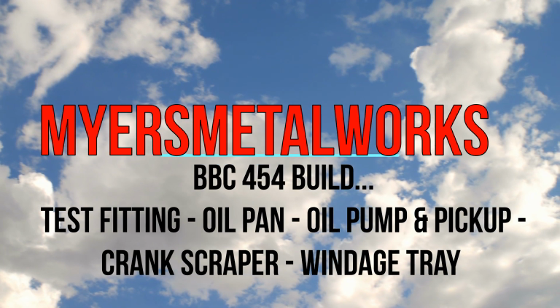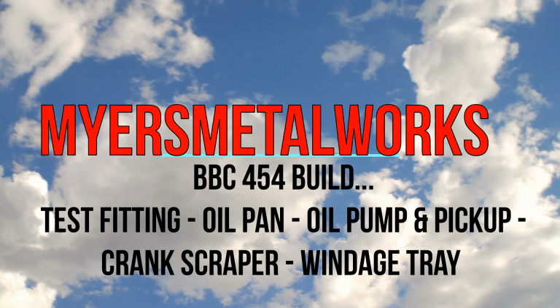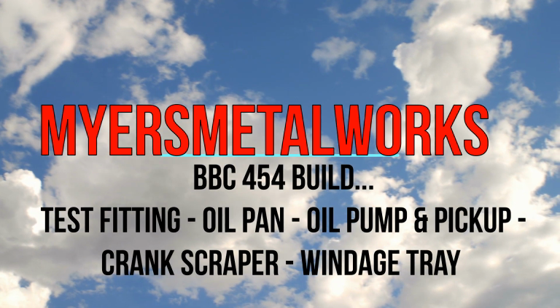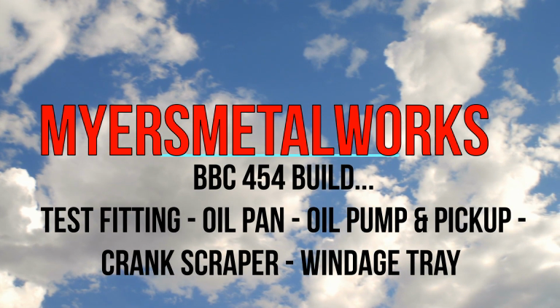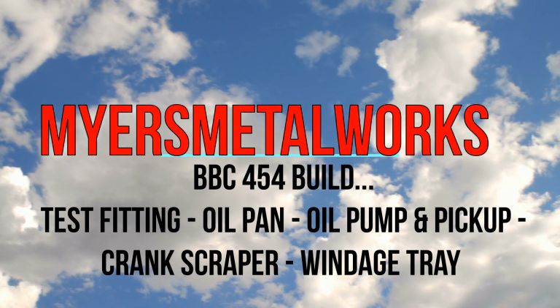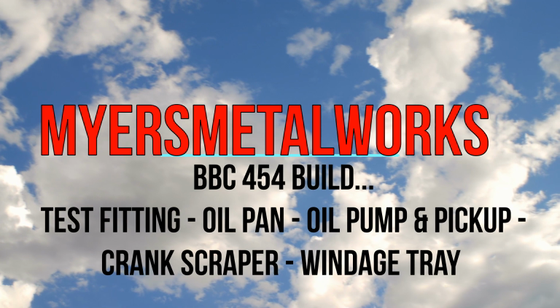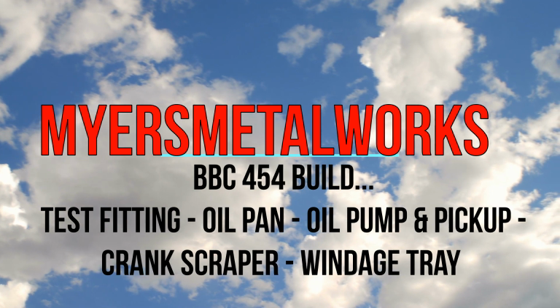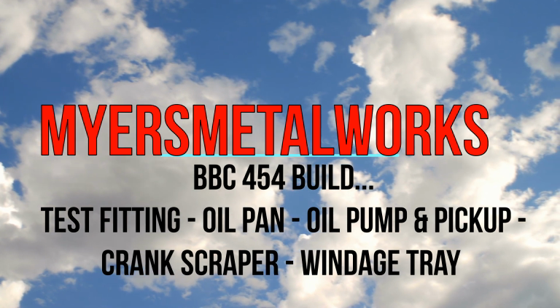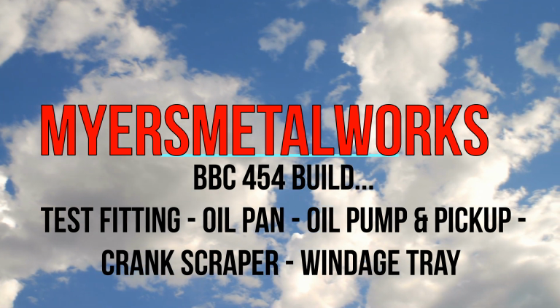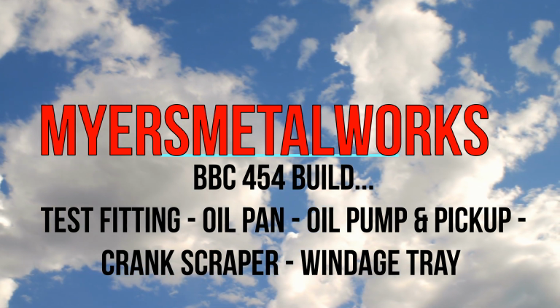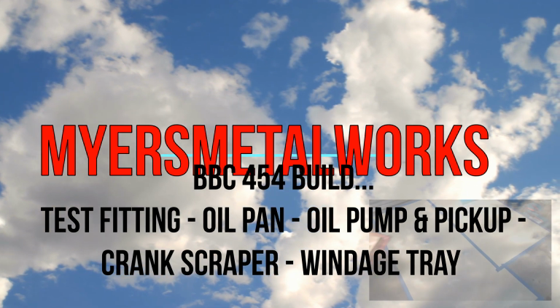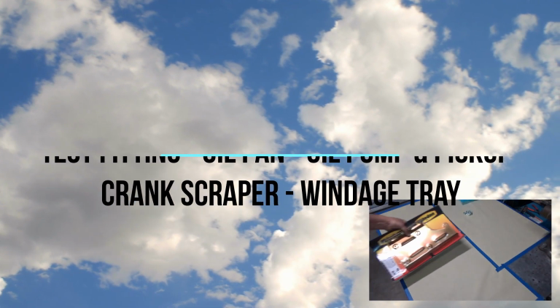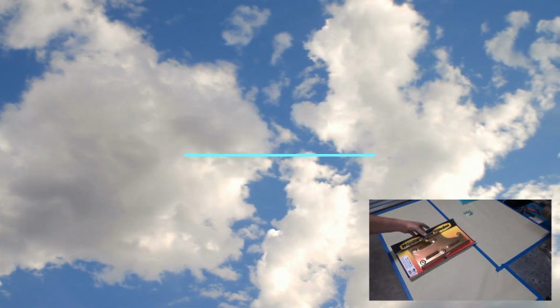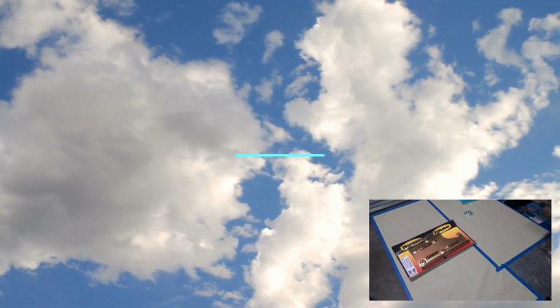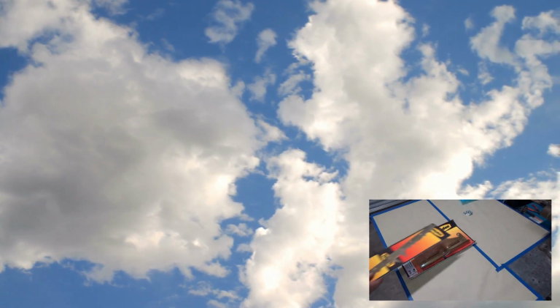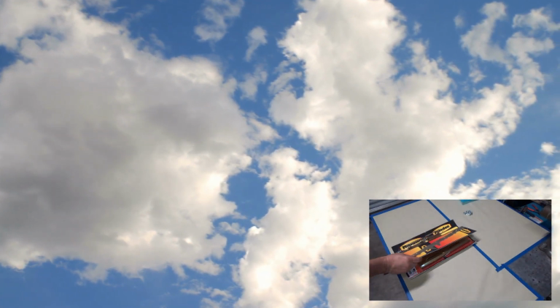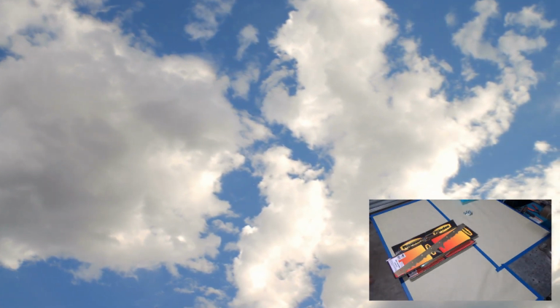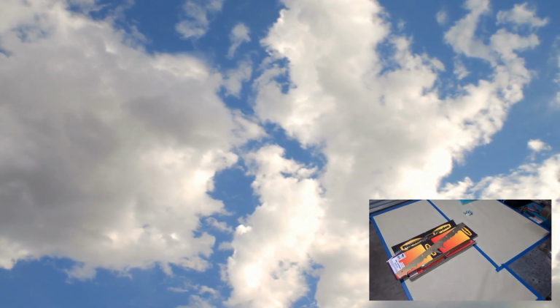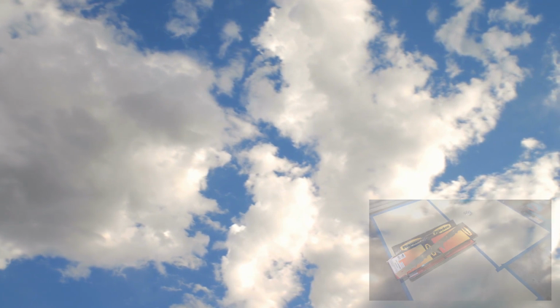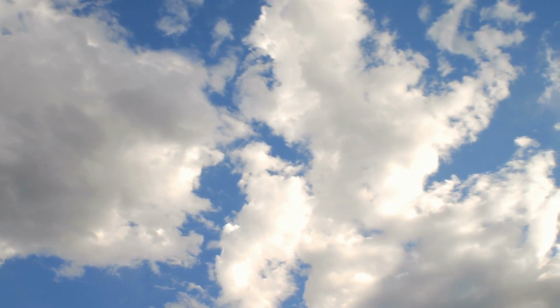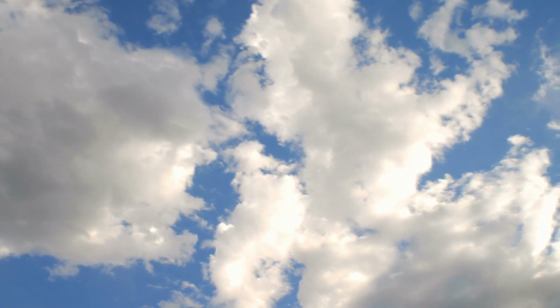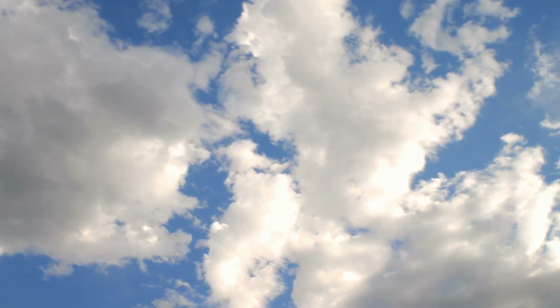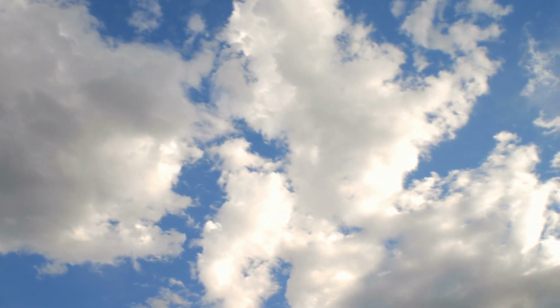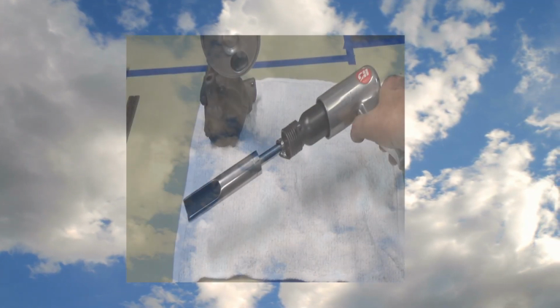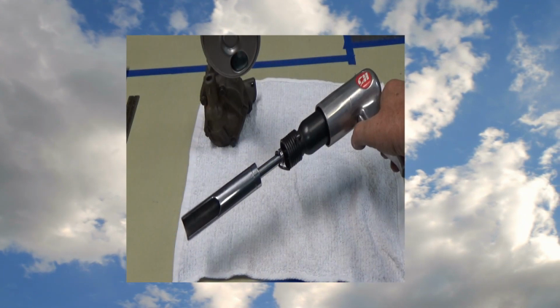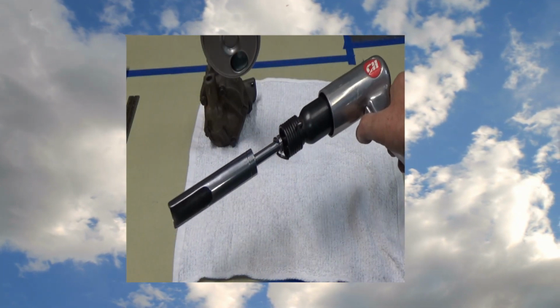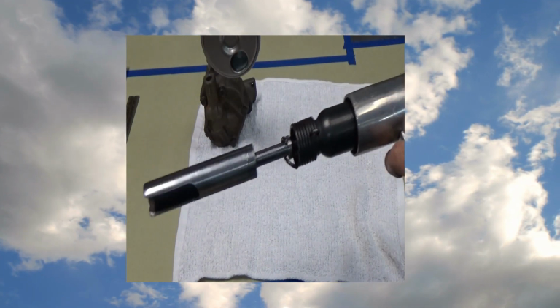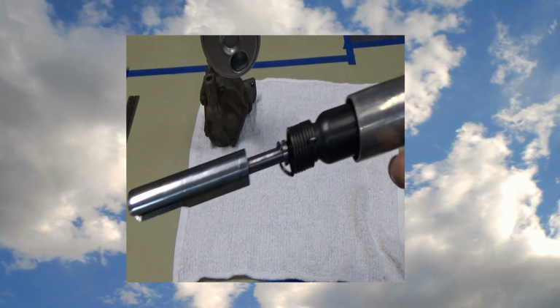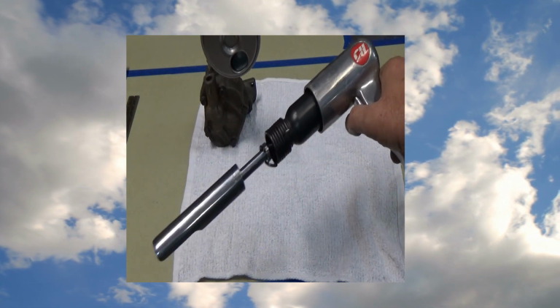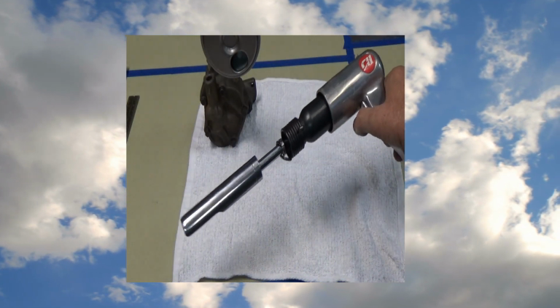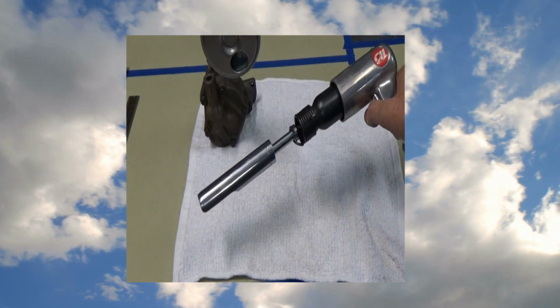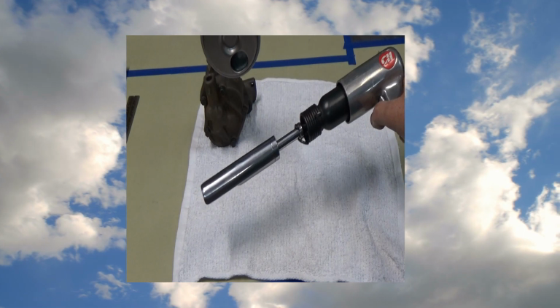Welcome to the shop everyone. Today we're test fitting the oil pan, oil pump, oil pump pickup, and crank scraper and windage tray. And we're also going to make a tool to put the oil pump pickup on.